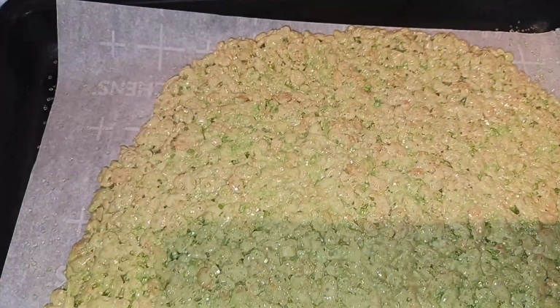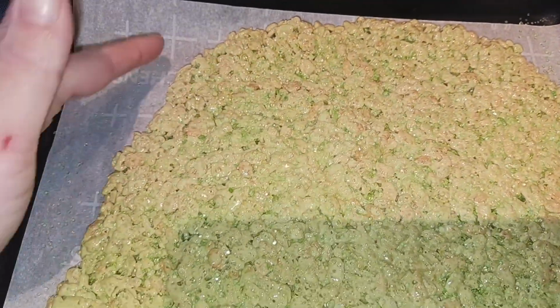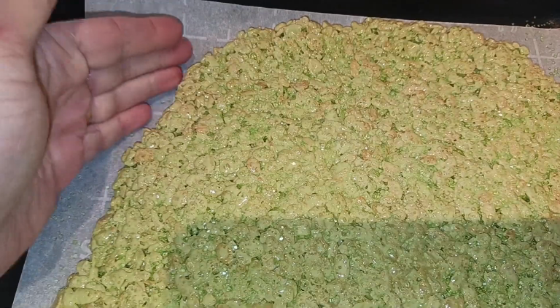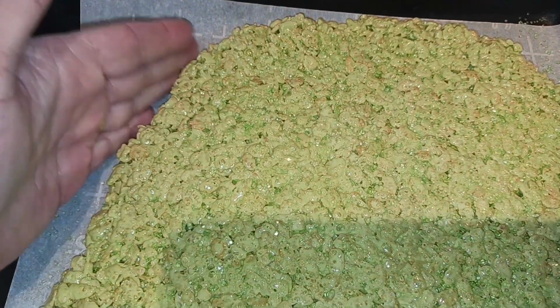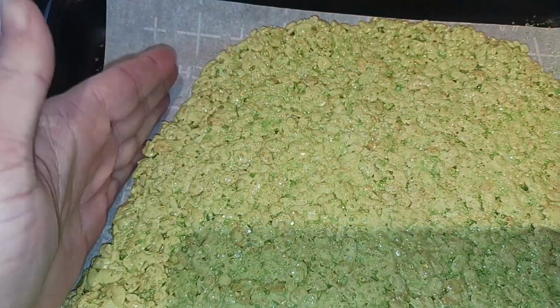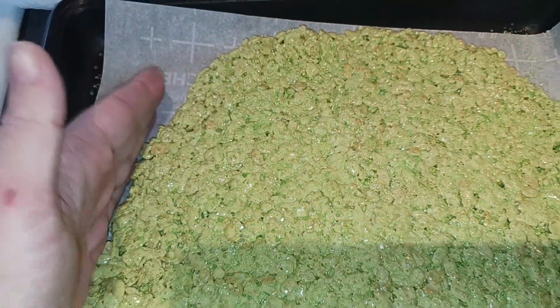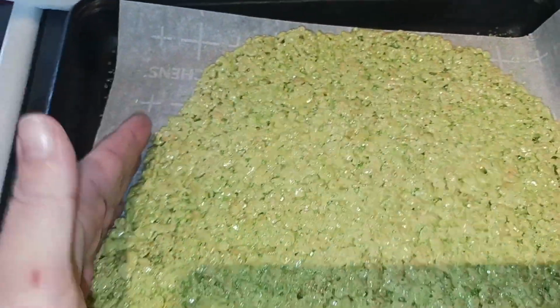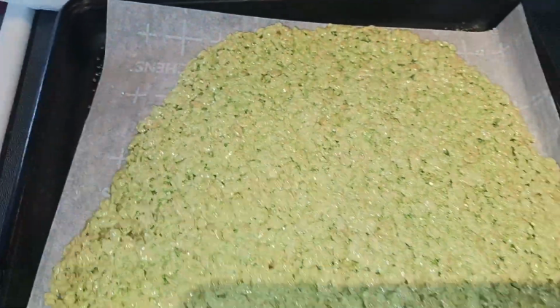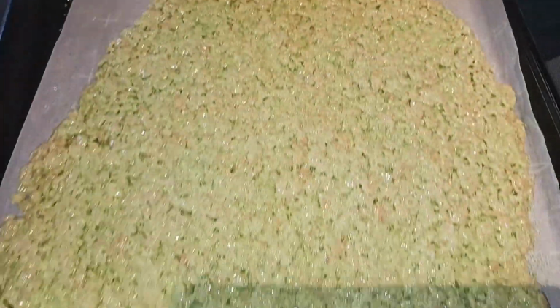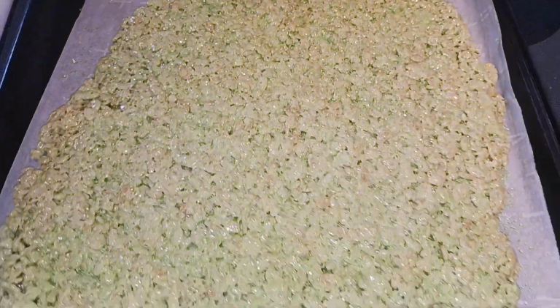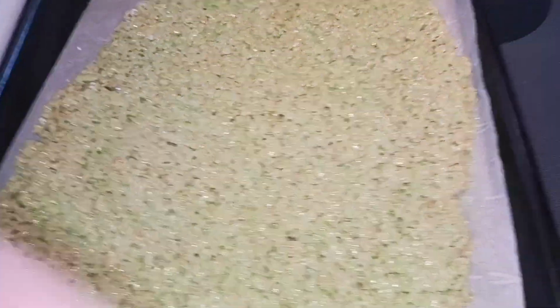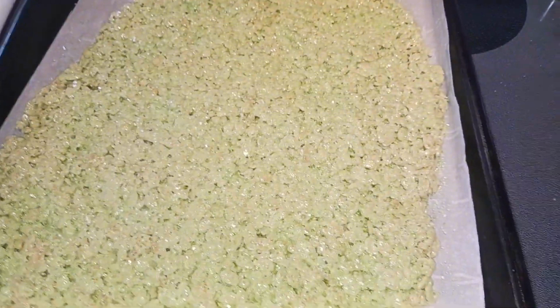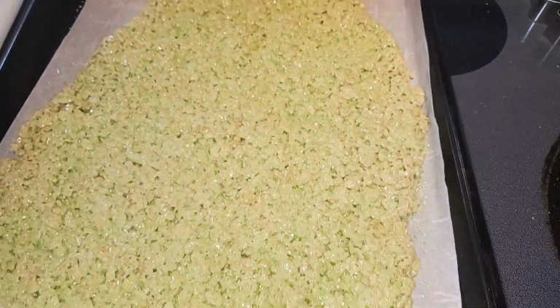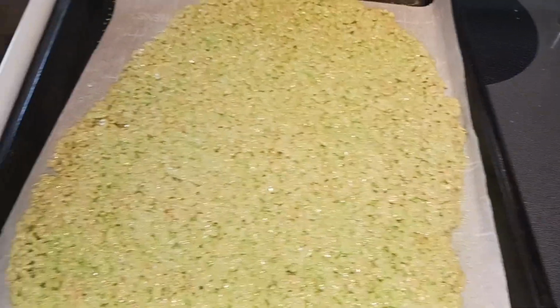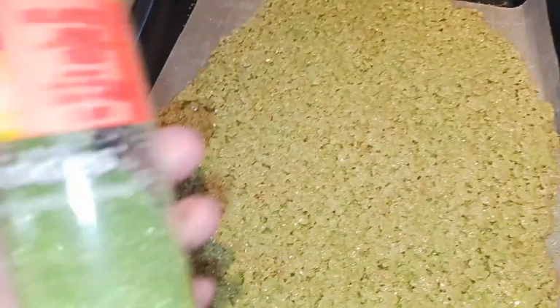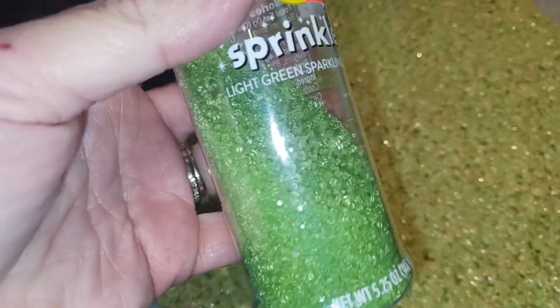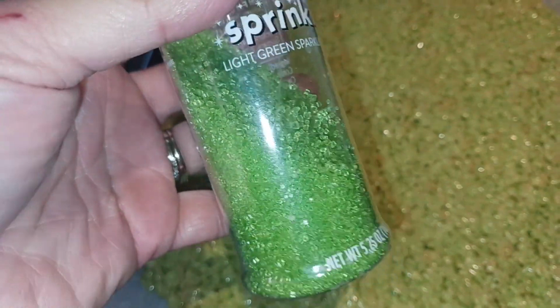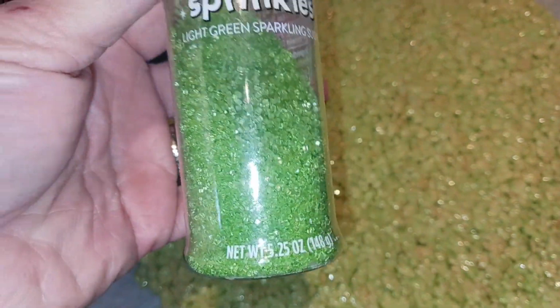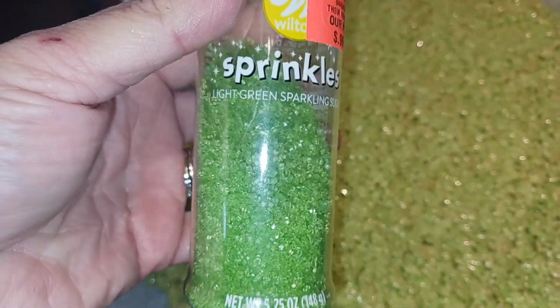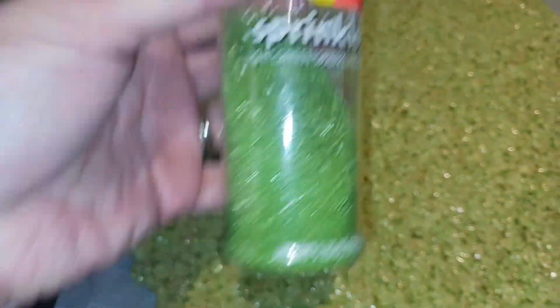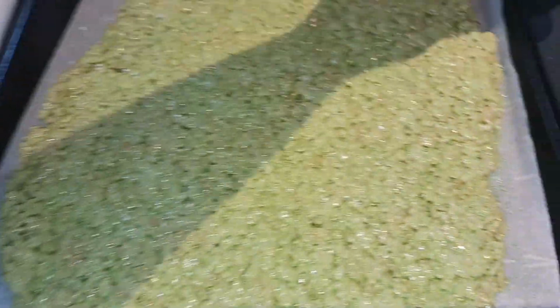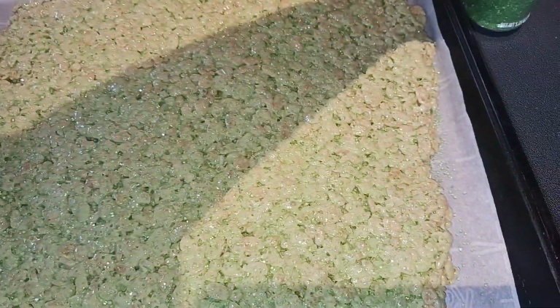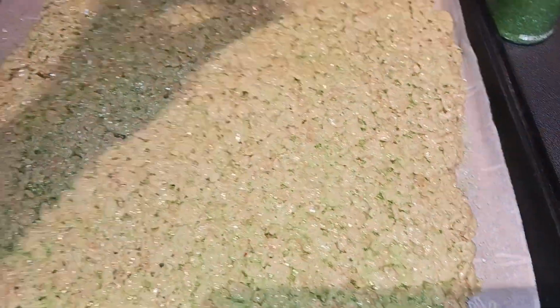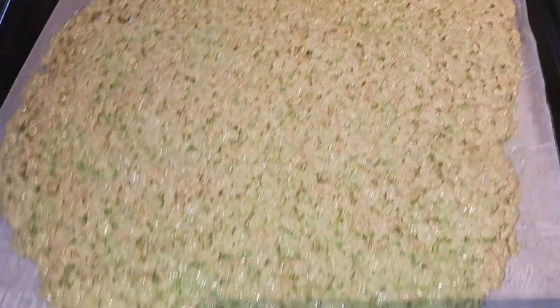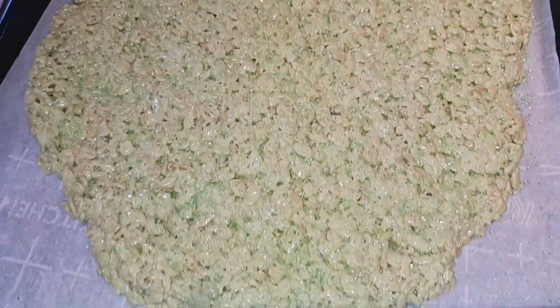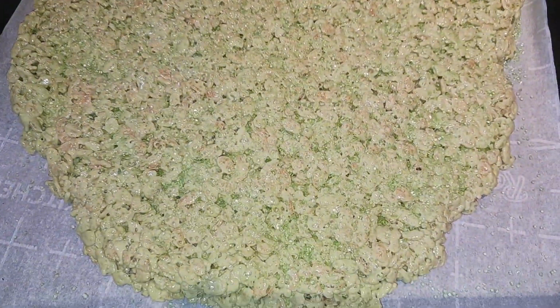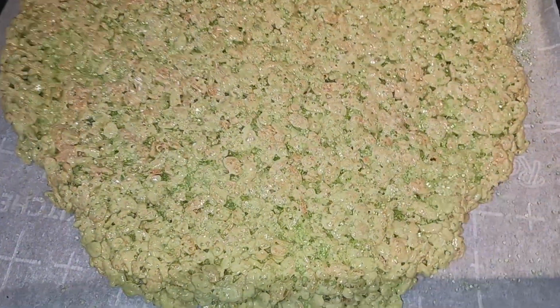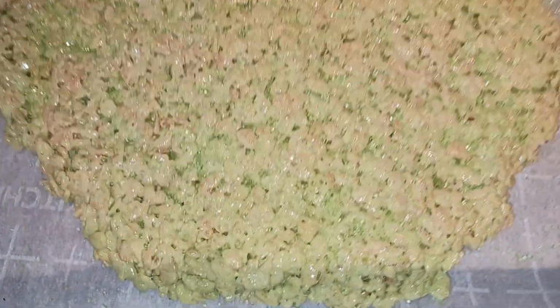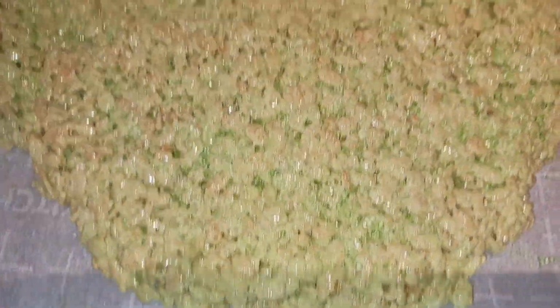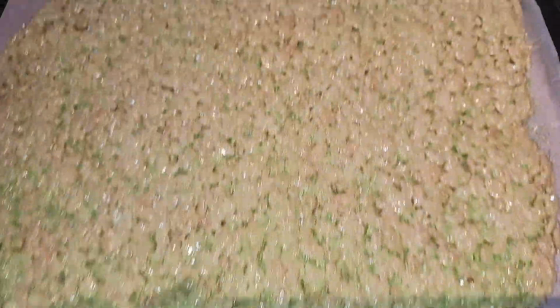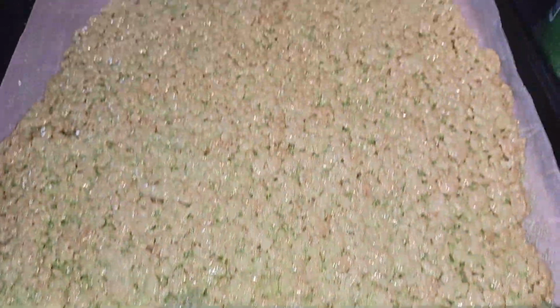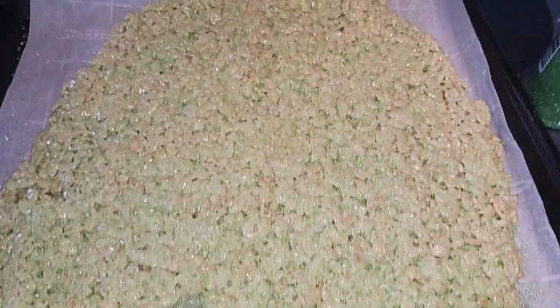Along the edges I go like this to really make it firm. Then I added some sprinkles — you don't have to do that, I just thought it would be cute. I added light green sanding sugar and it's giving it little shiny specks everywhere.